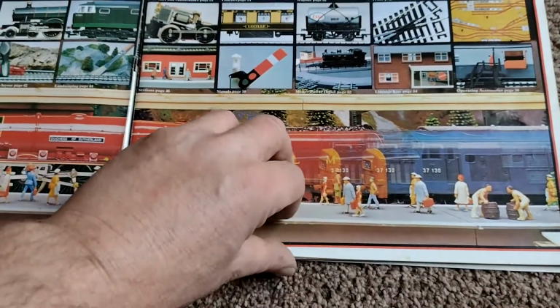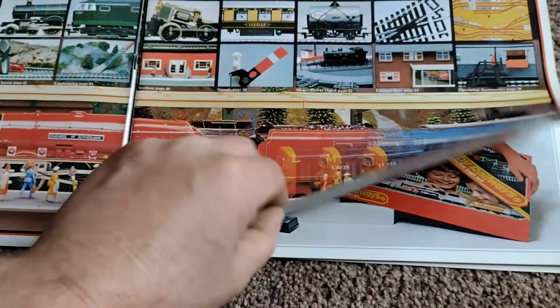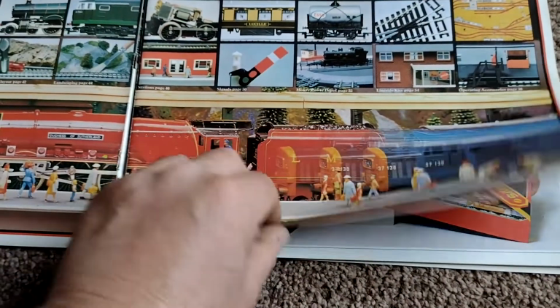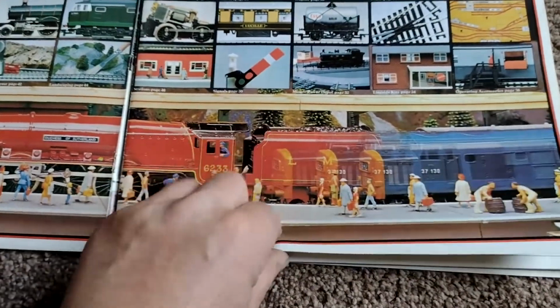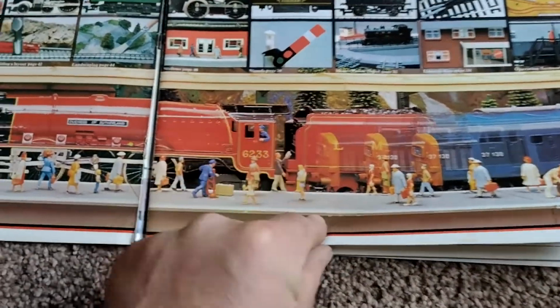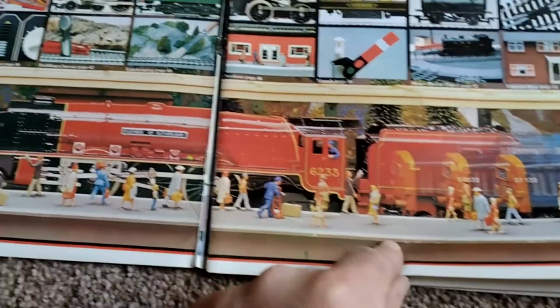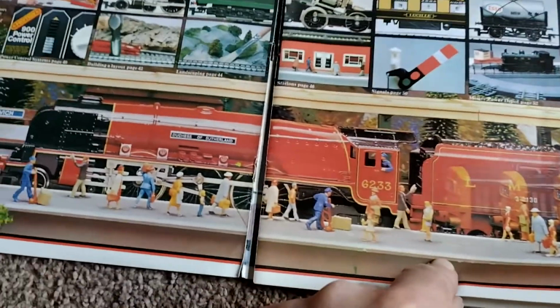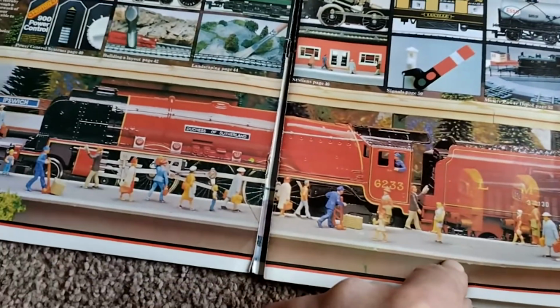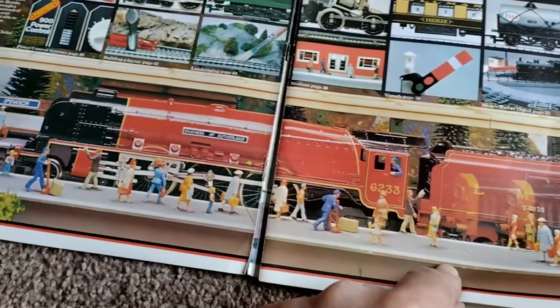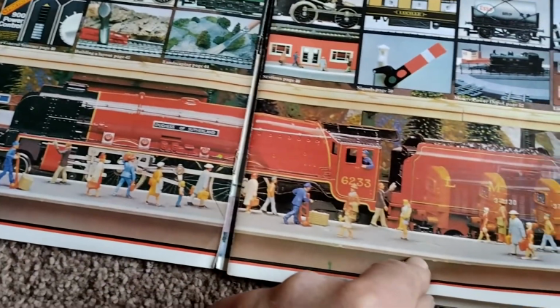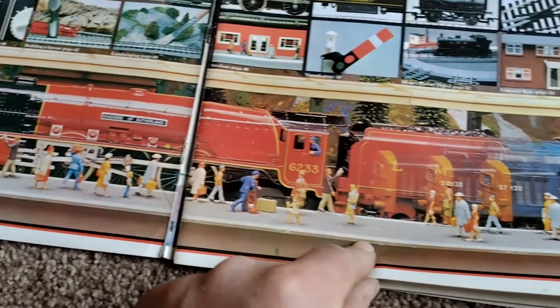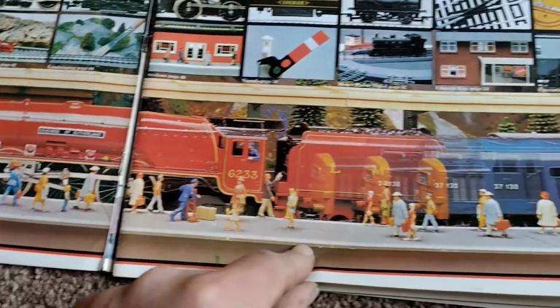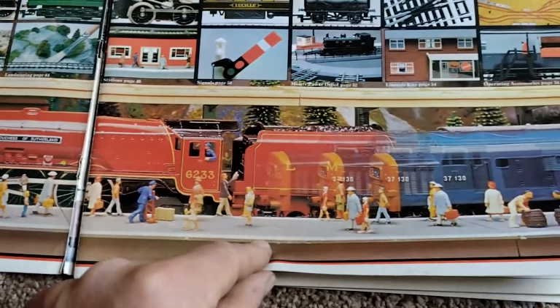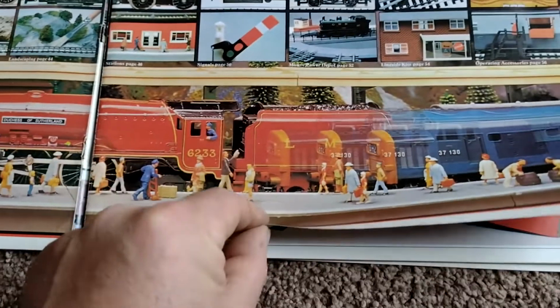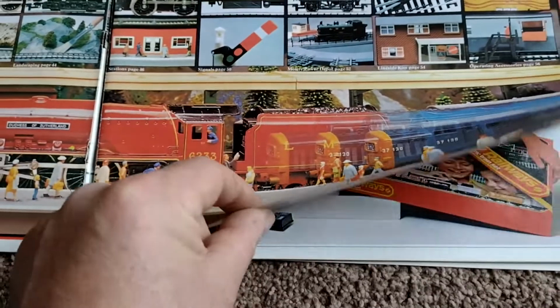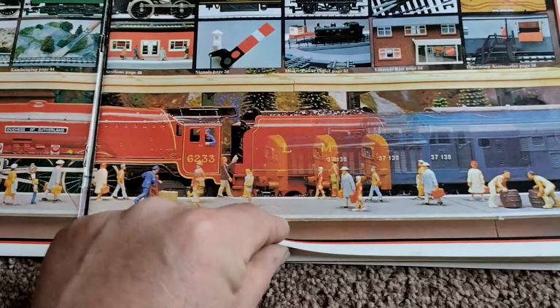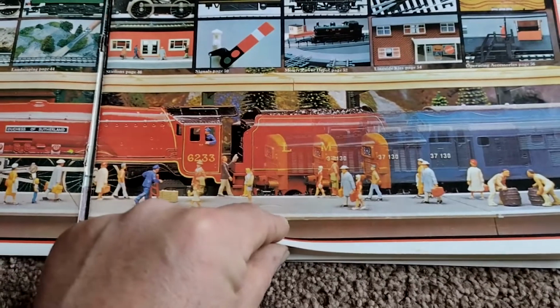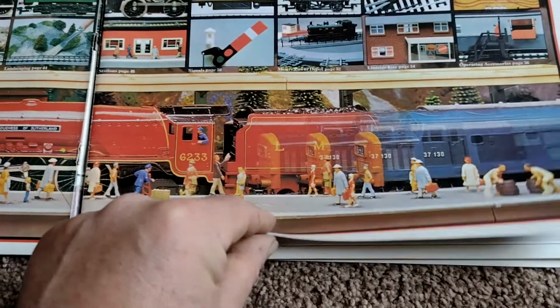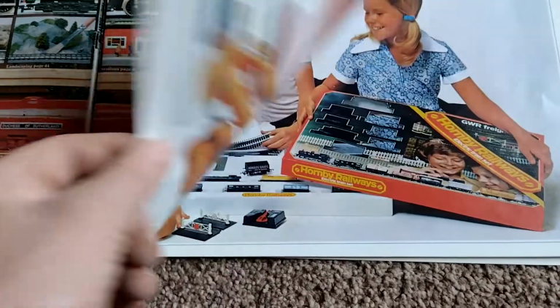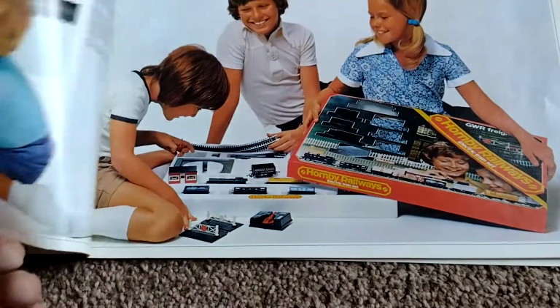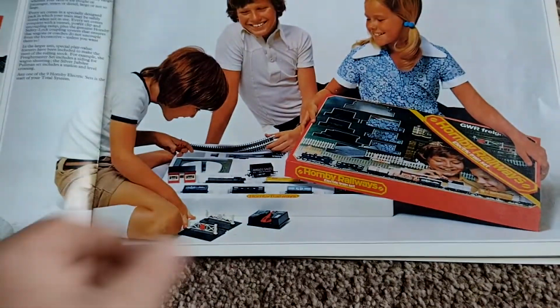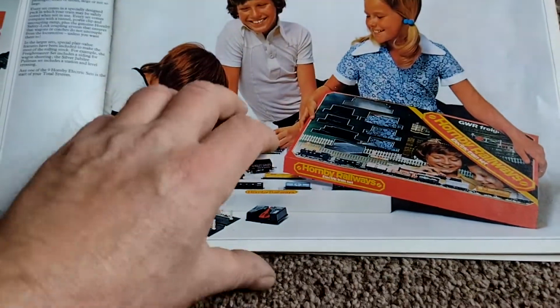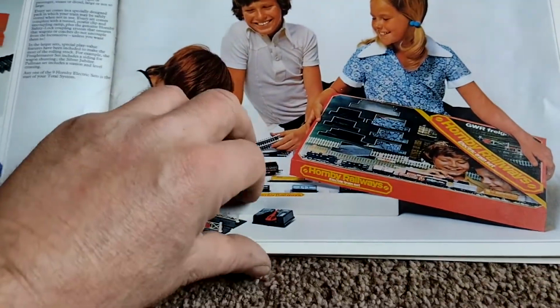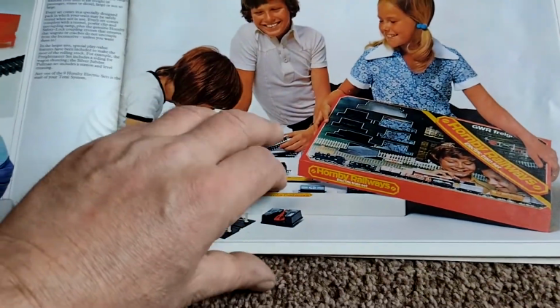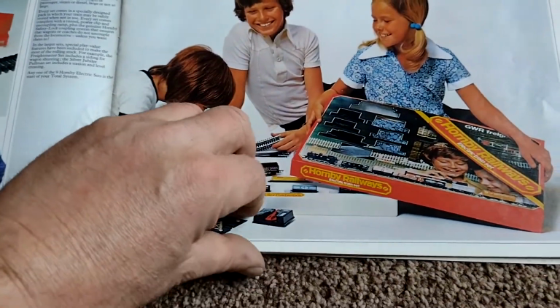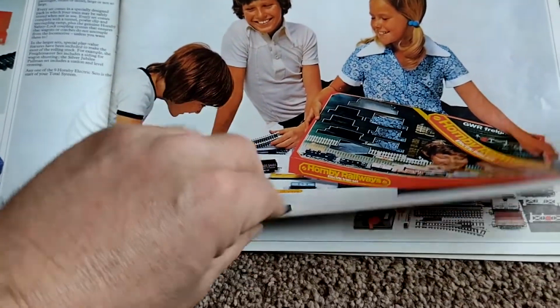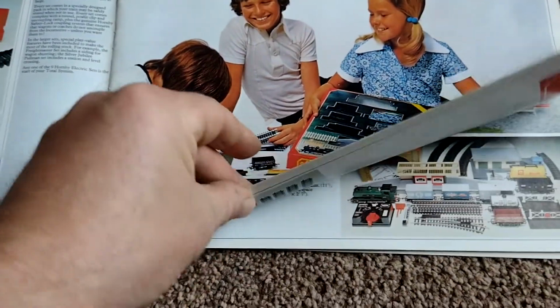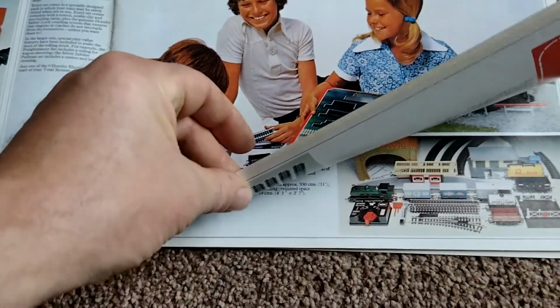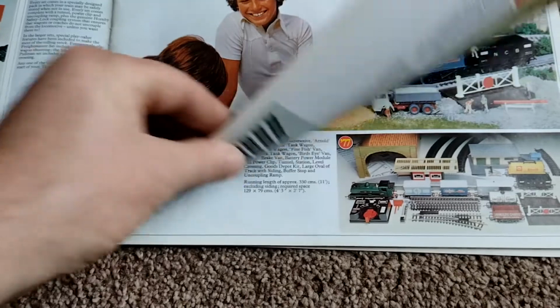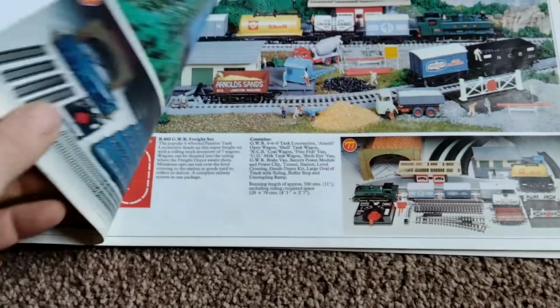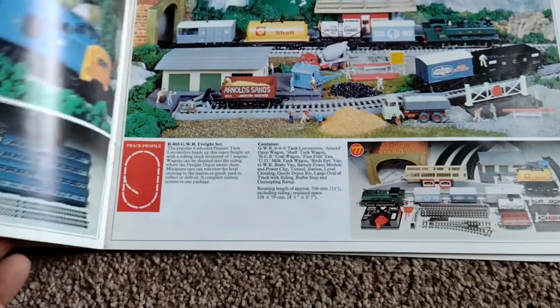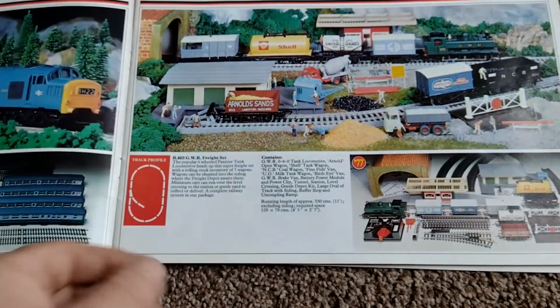Oh, look at that - the Duchess of Sutherland and a Type 37. Some really creative photography in here anyway.